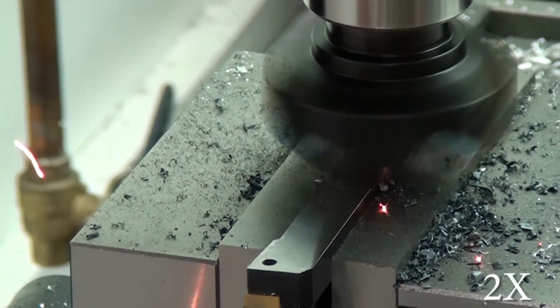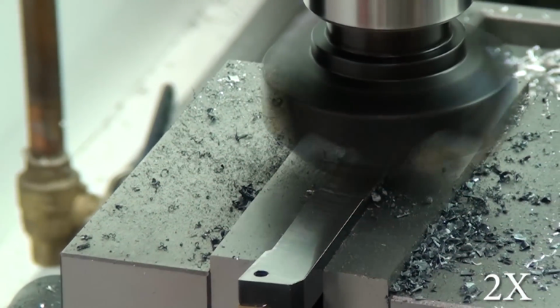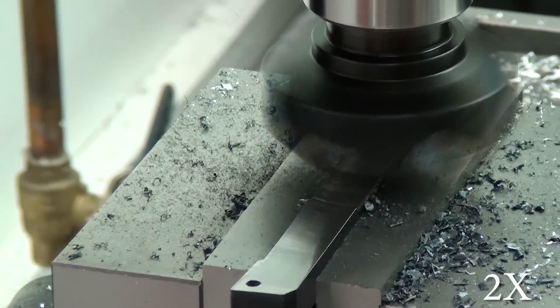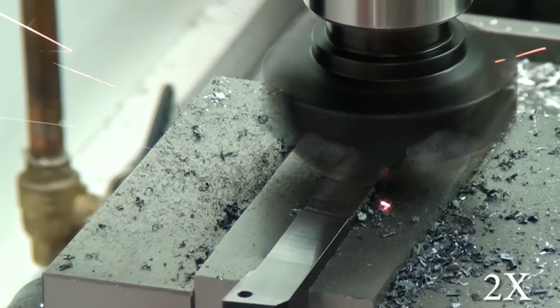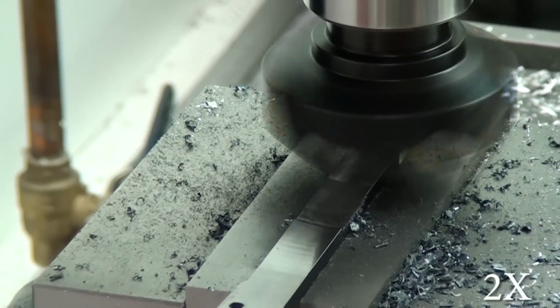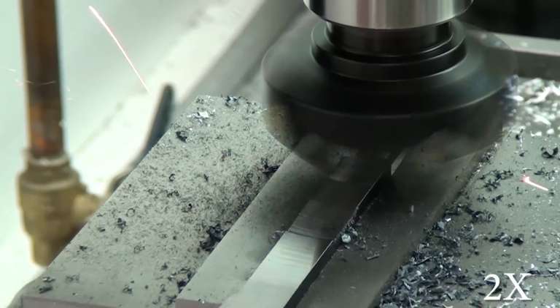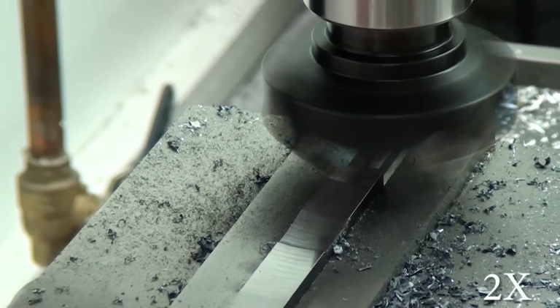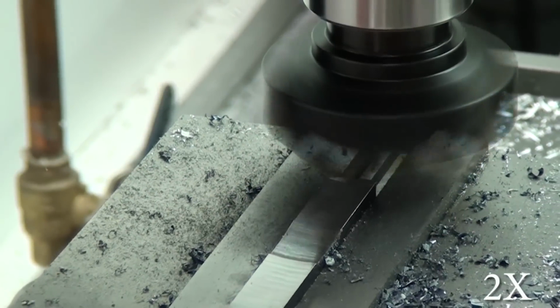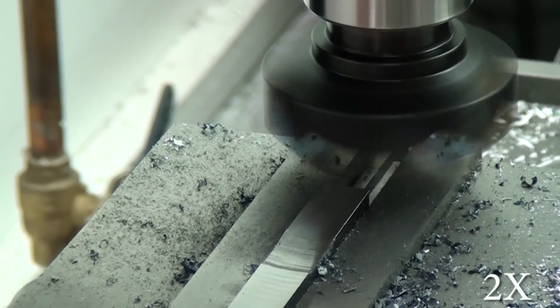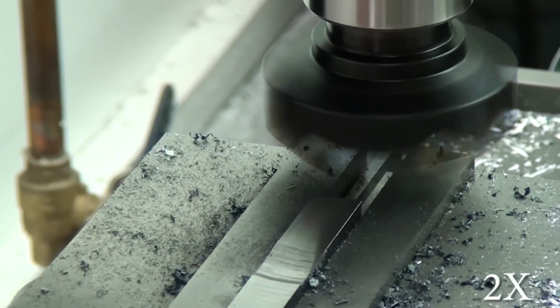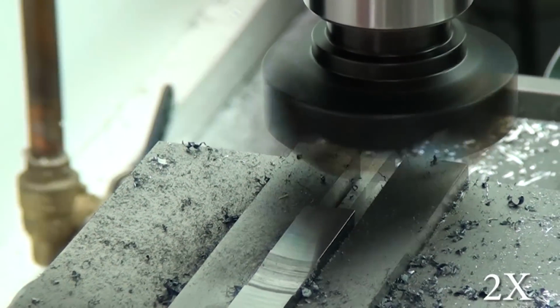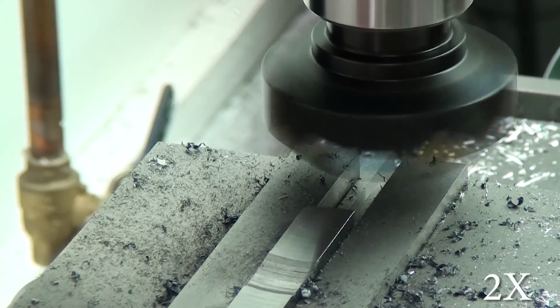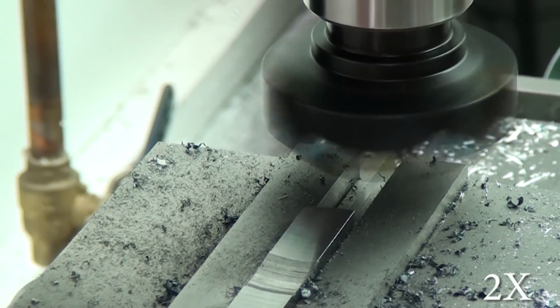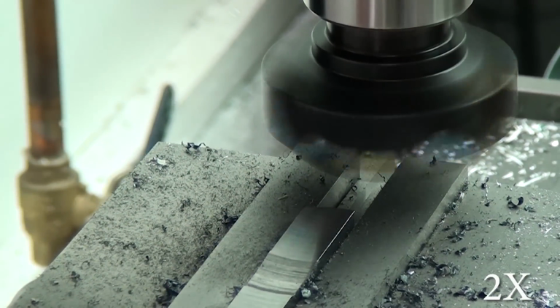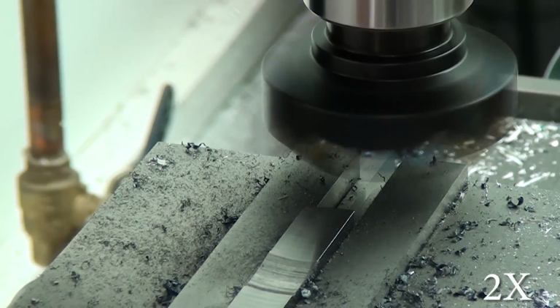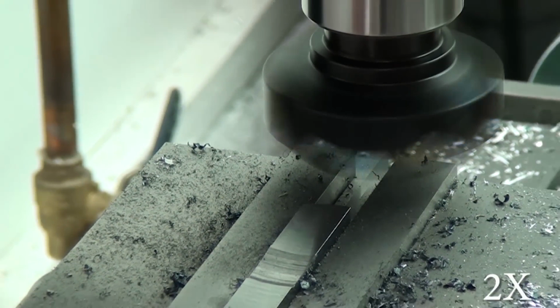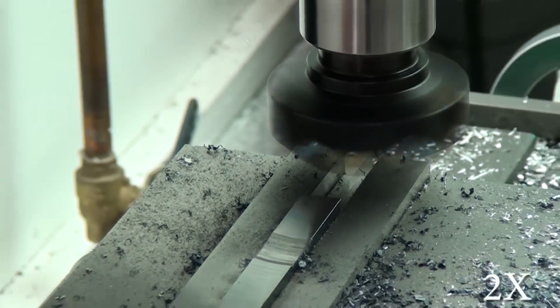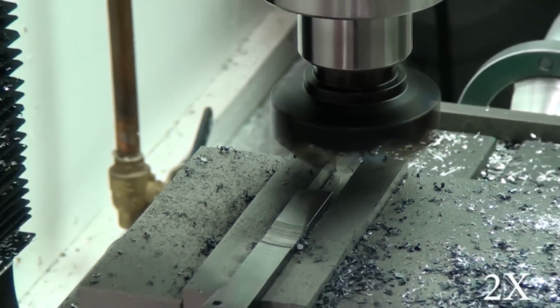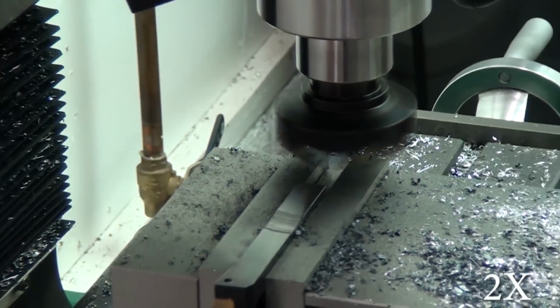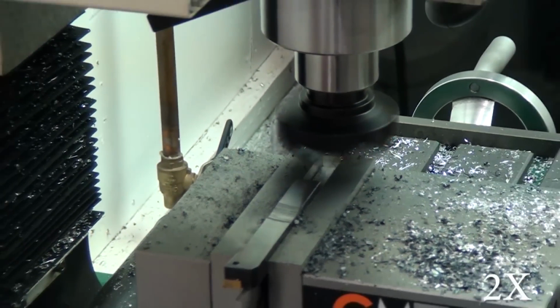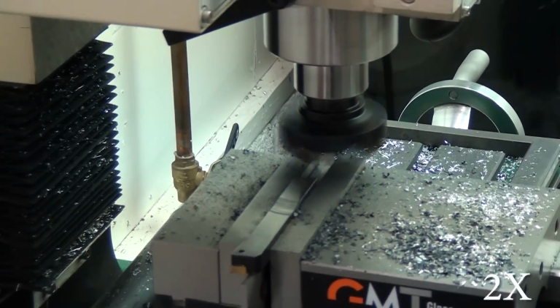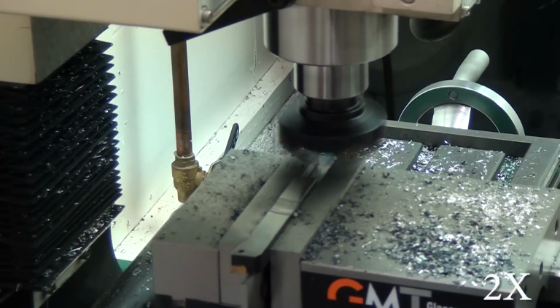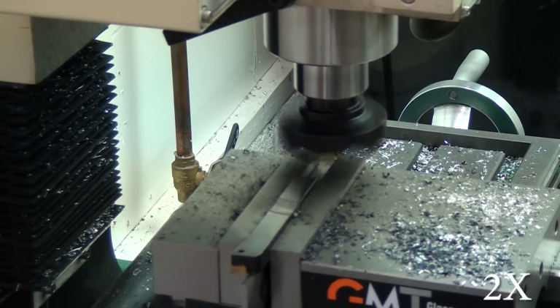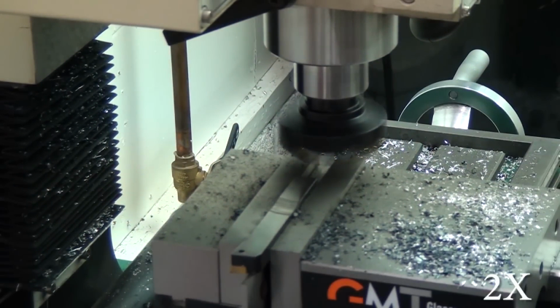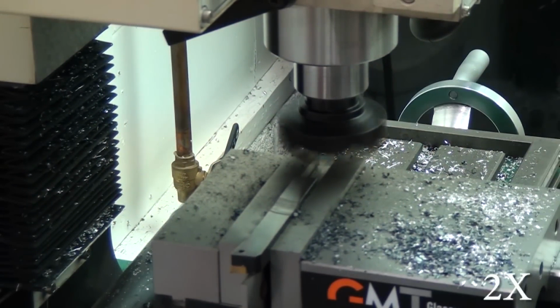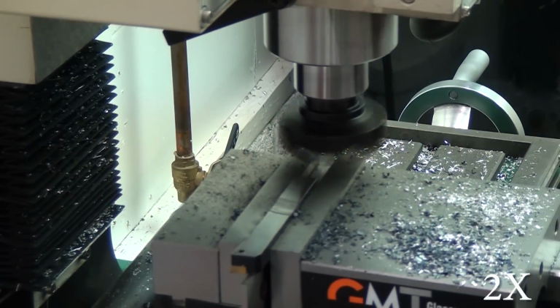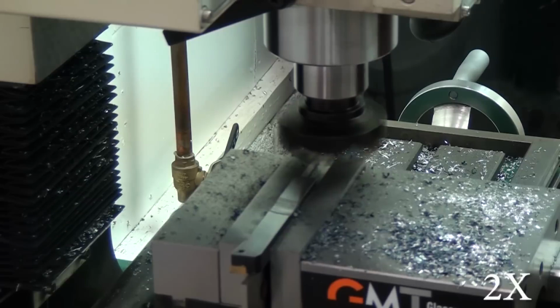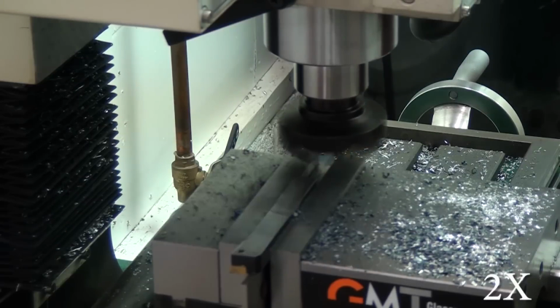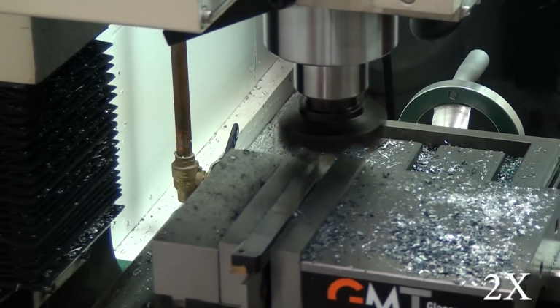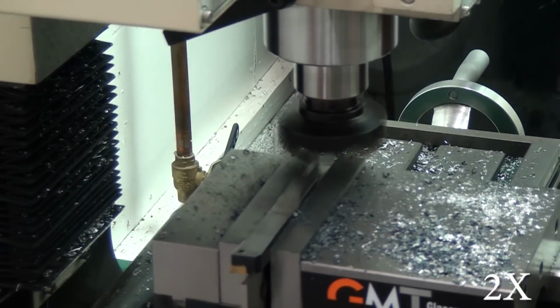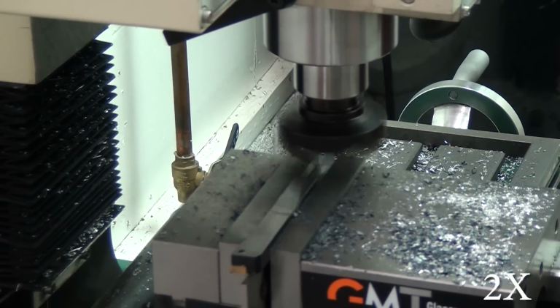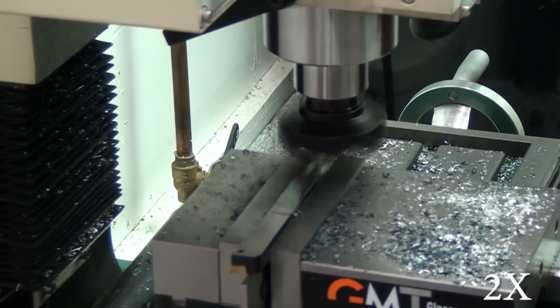I should do that — maybe I'll make a video if I get any comments saying people would like to see that in action. I'll put a link to this face mill in the description for anybody who wants to check it out.